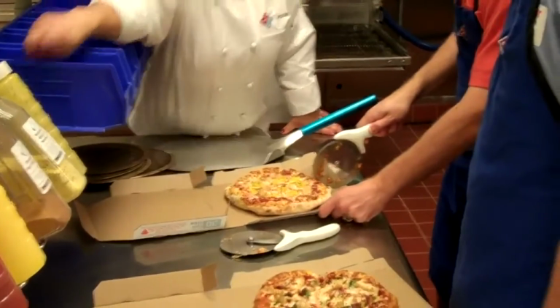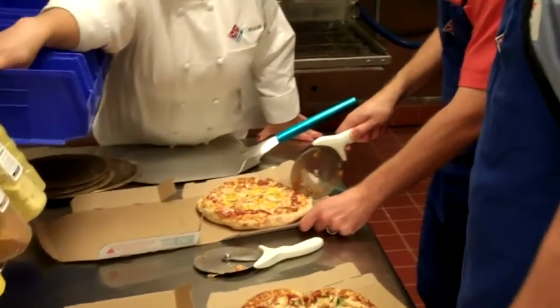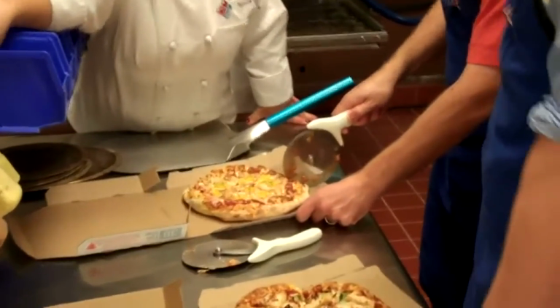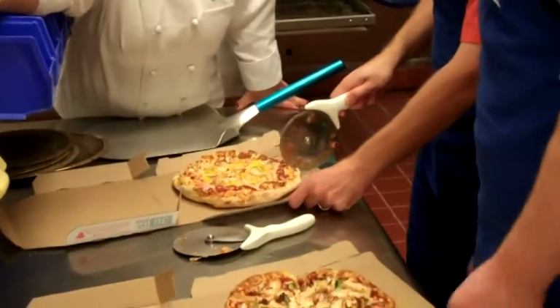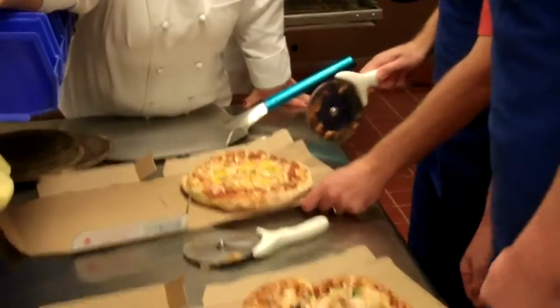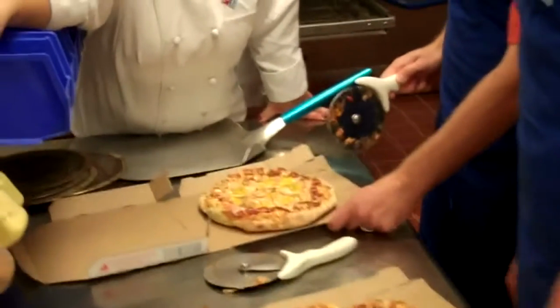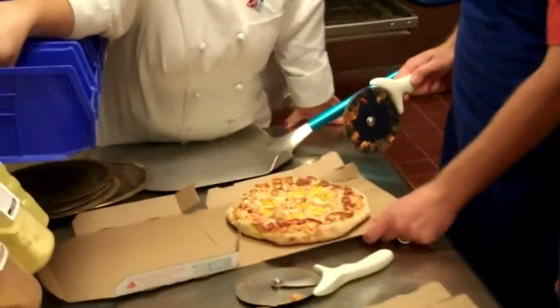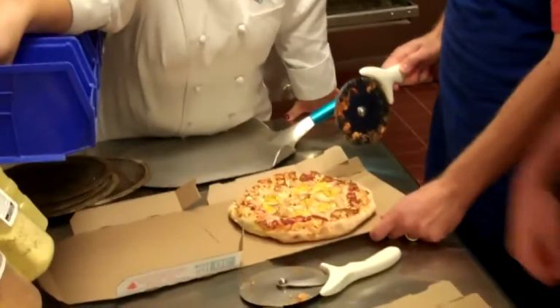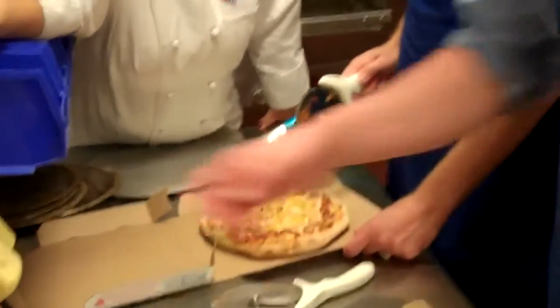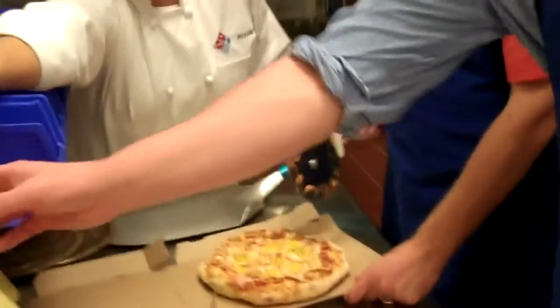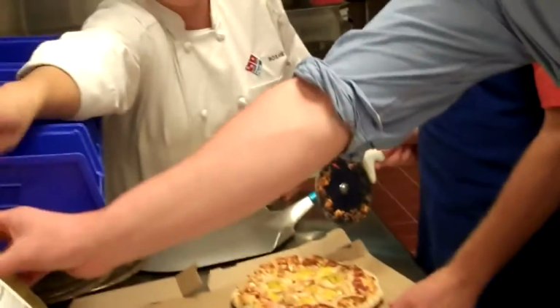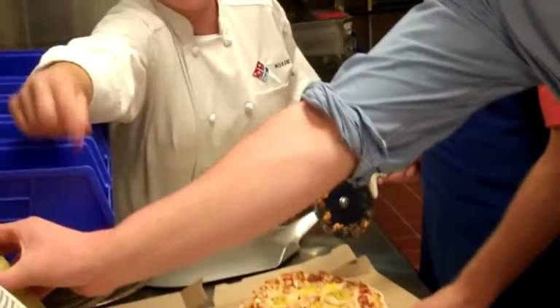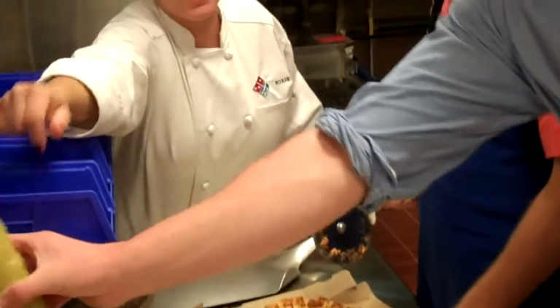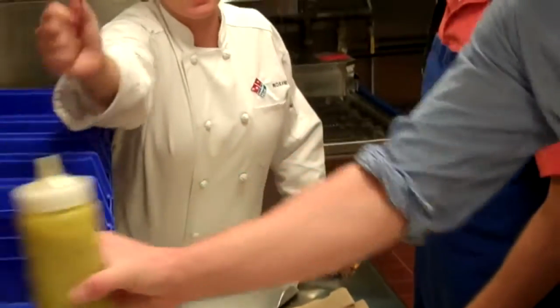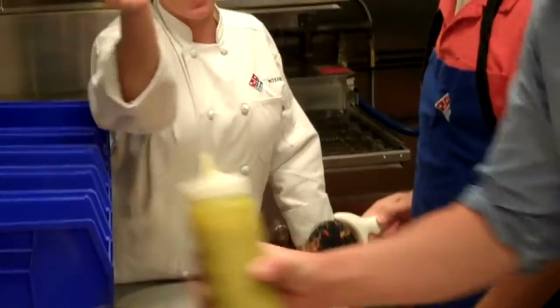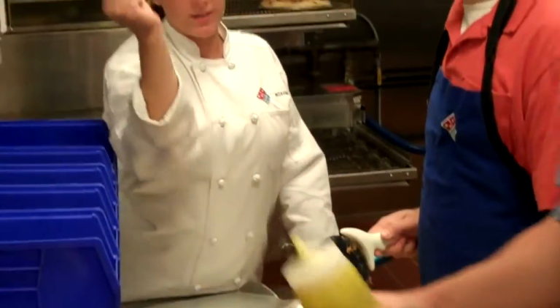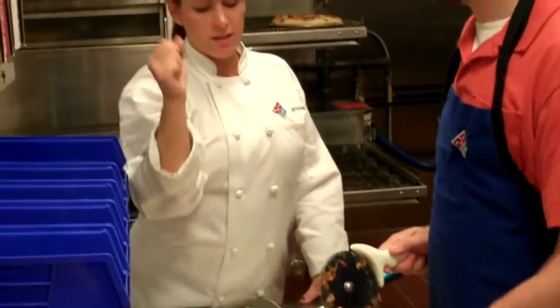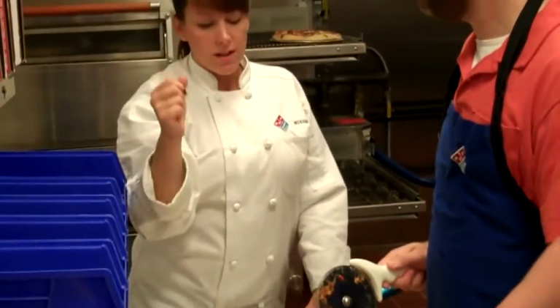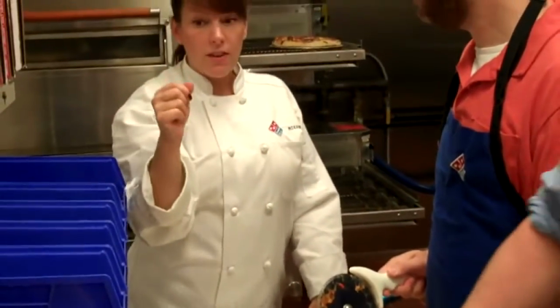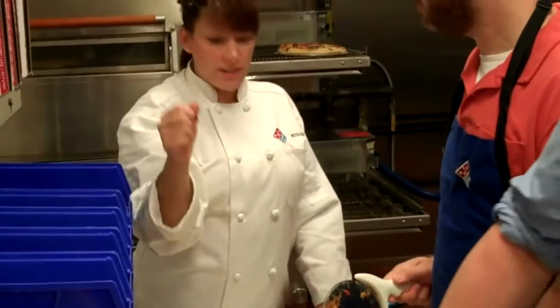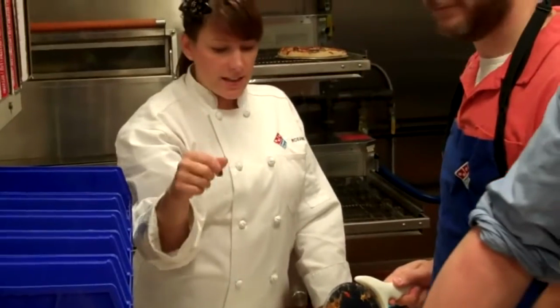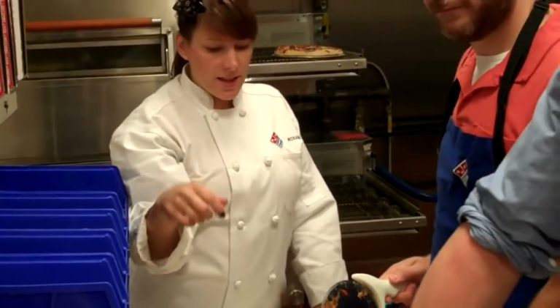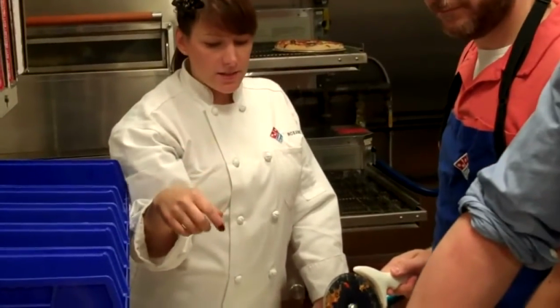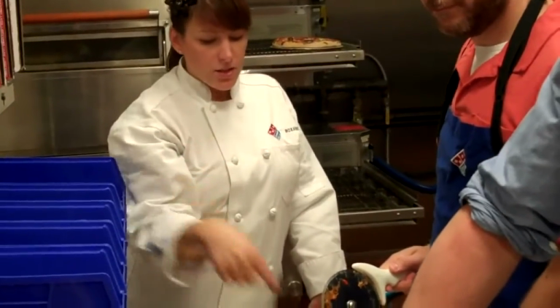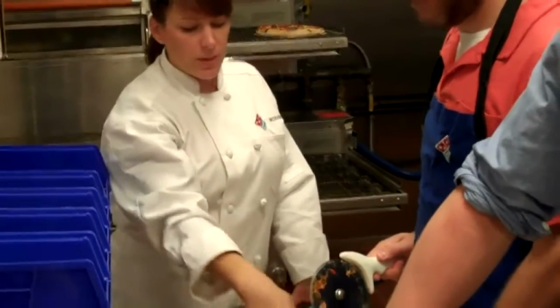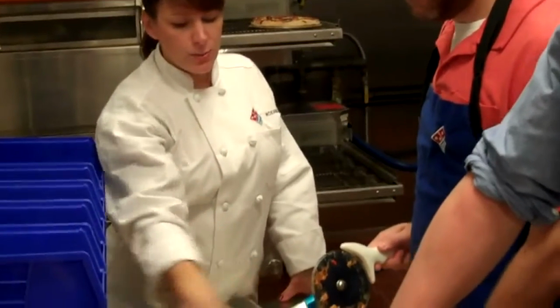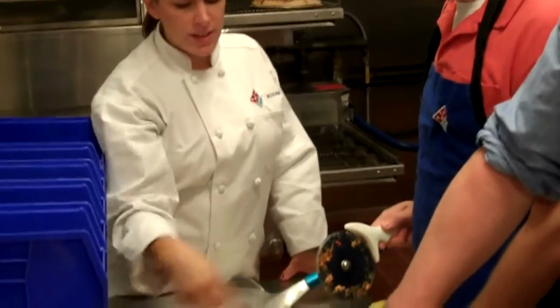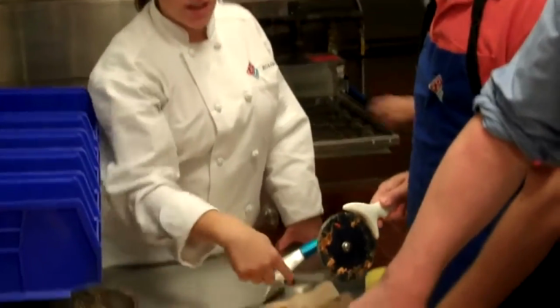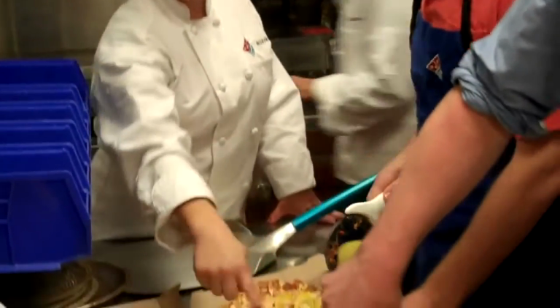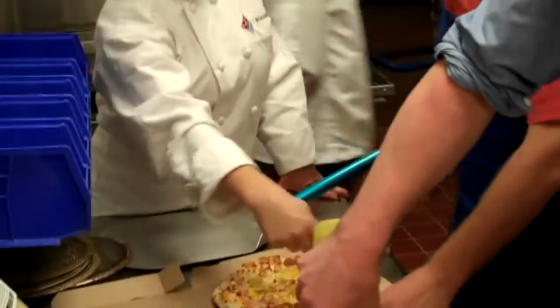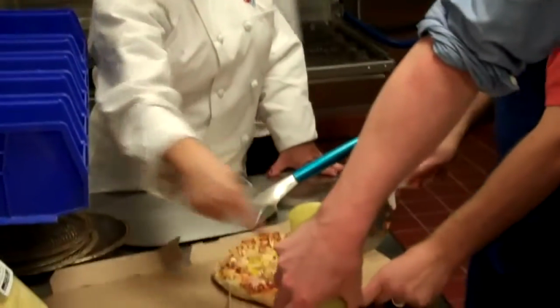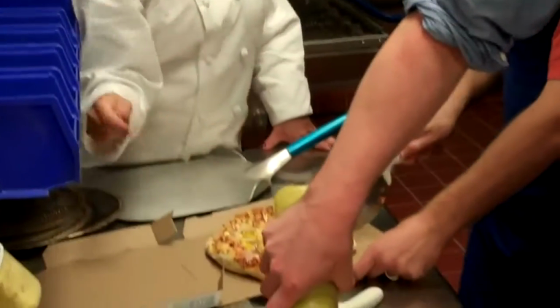There's a garlic oil seasoning that you want to put on your crust to season it. Then you want to do cuts and then crisscross.